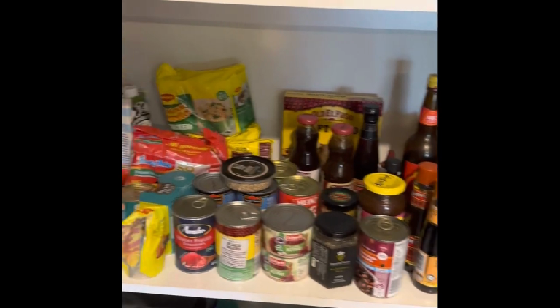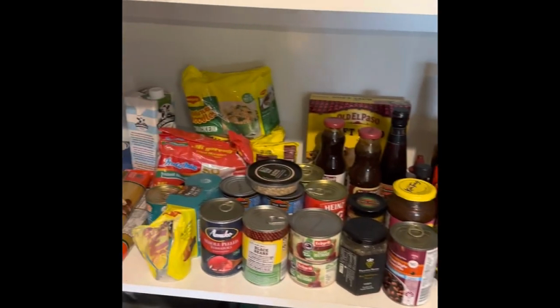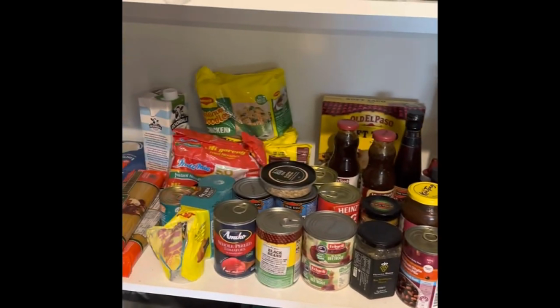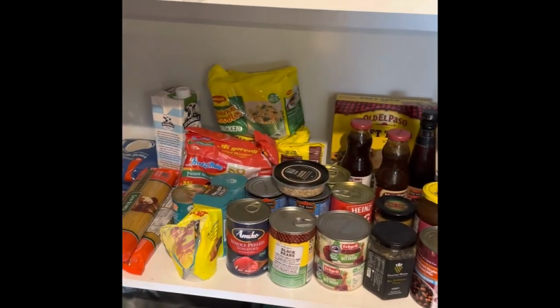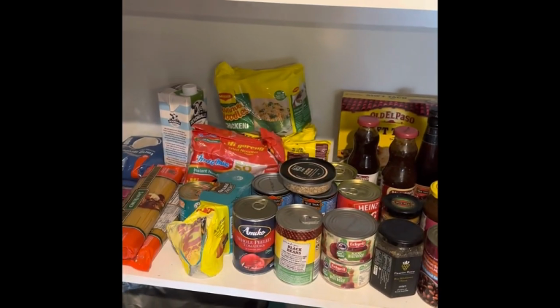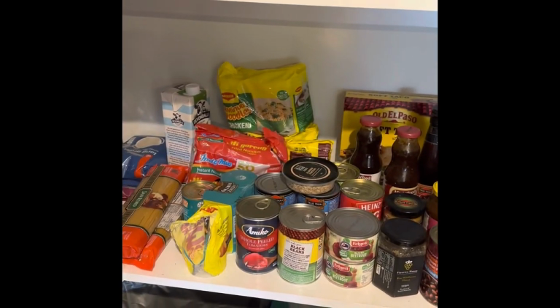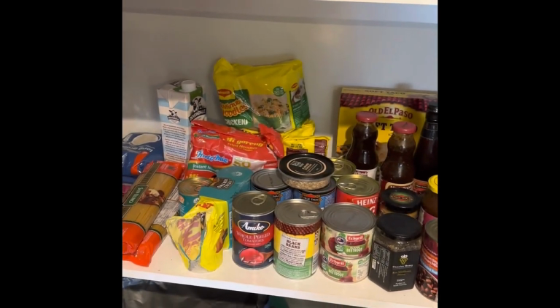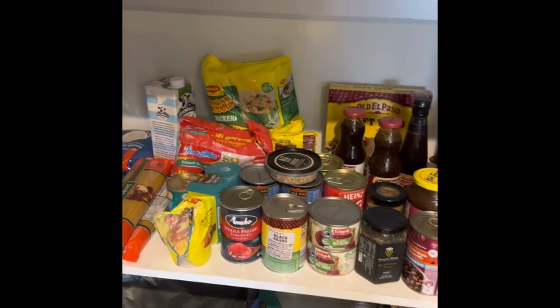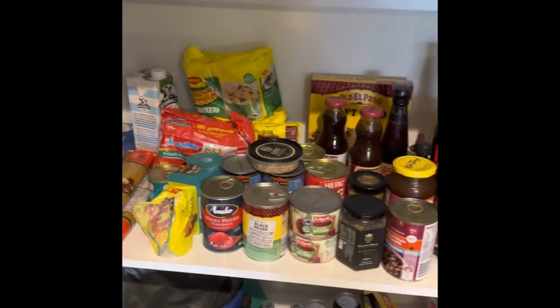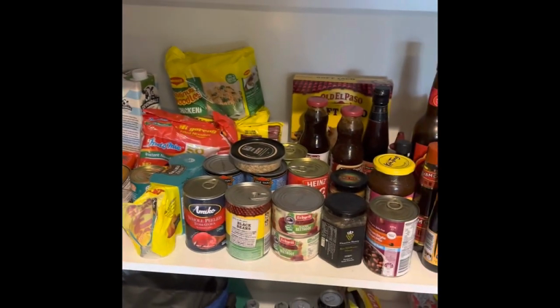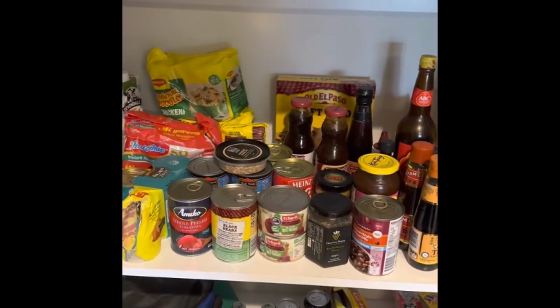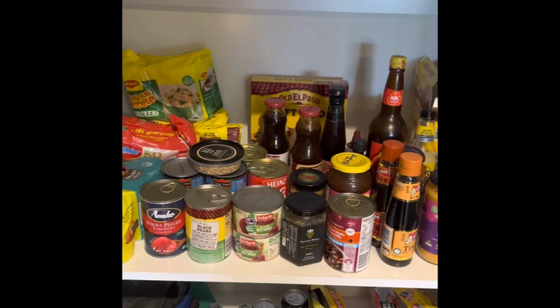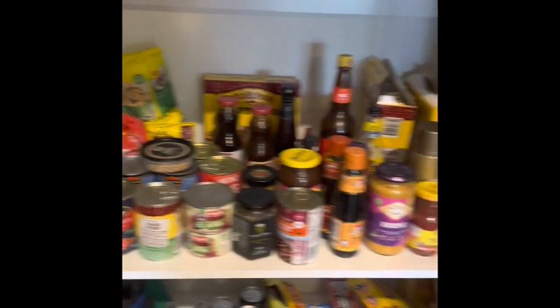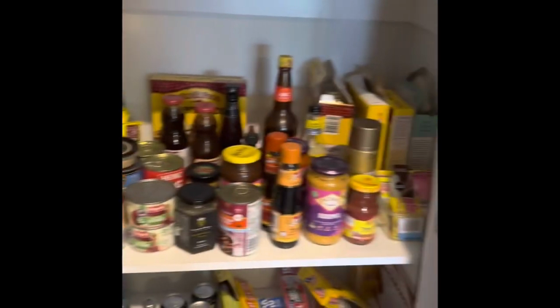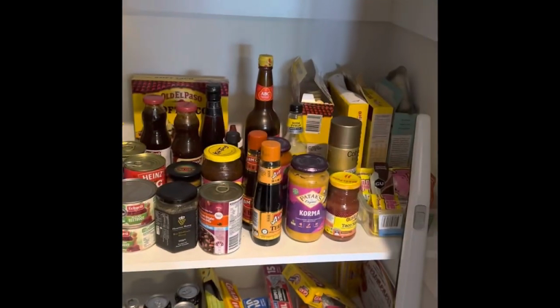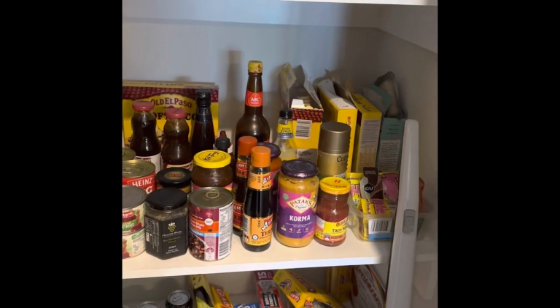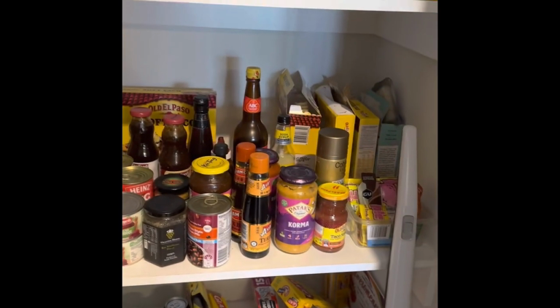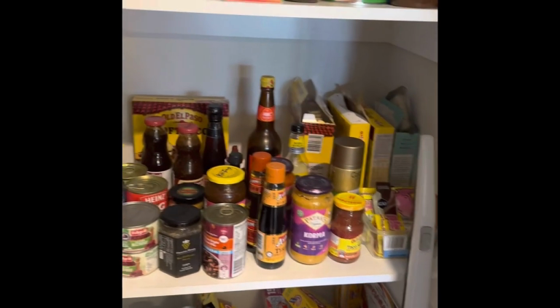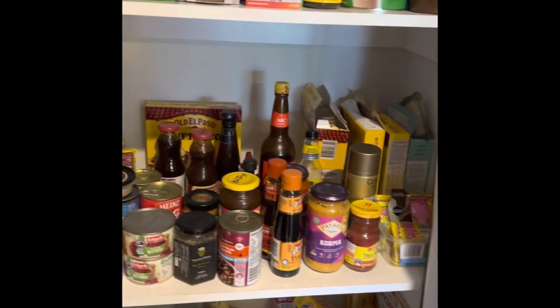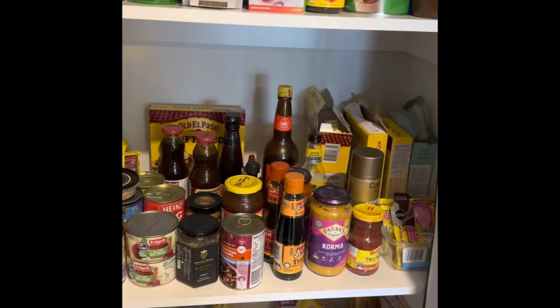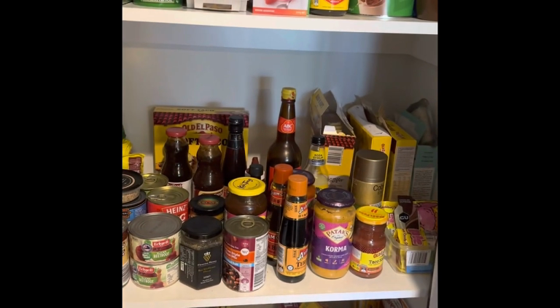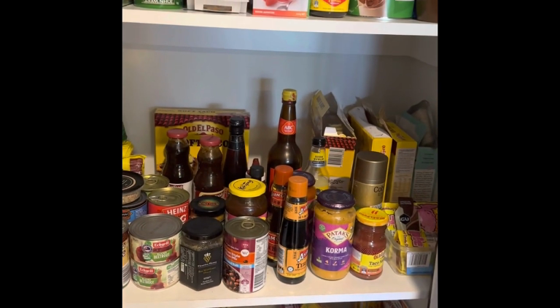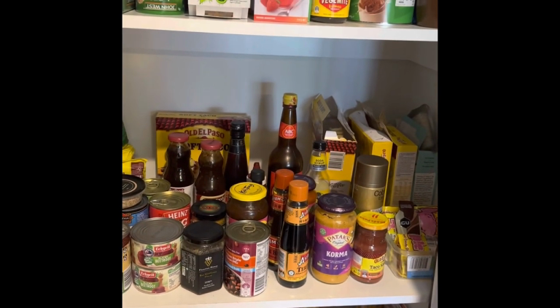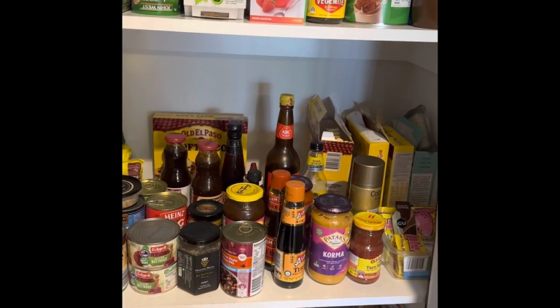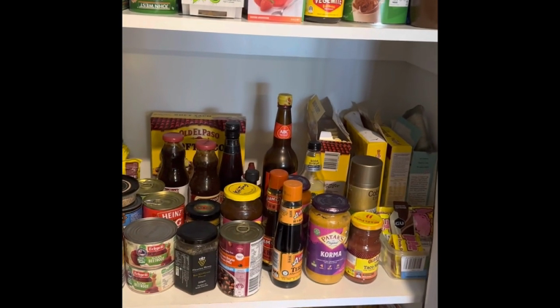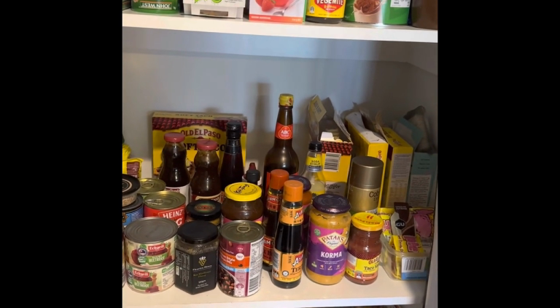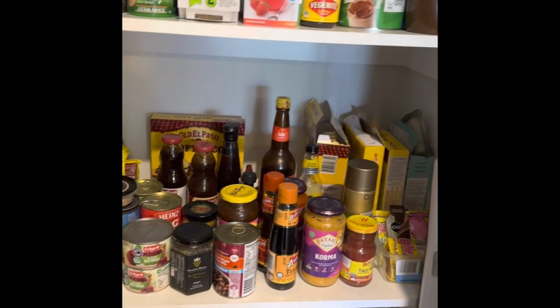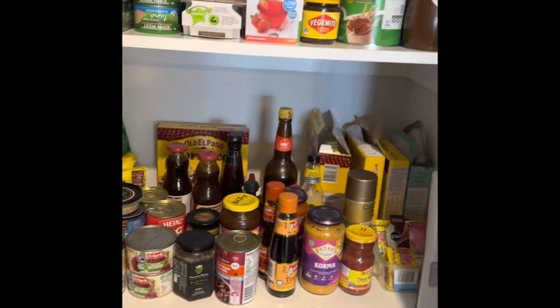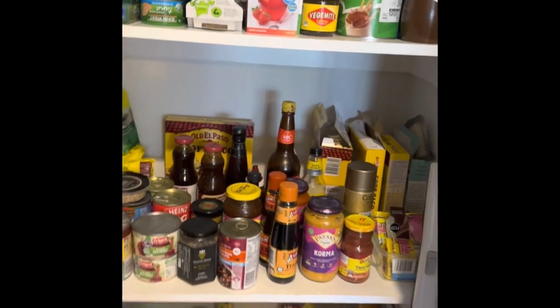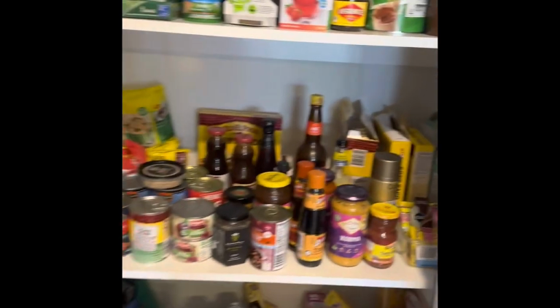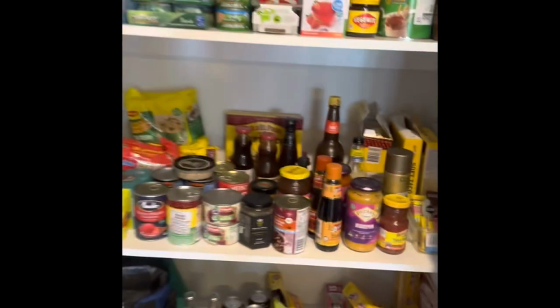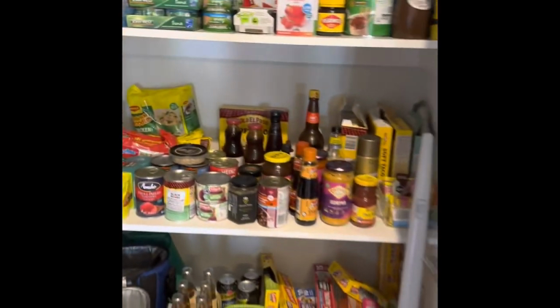The next shelf is mostly just cooking stuff — sauces, flavors, baked beans, noodles for the kids, and taco kits for lean beef mince.